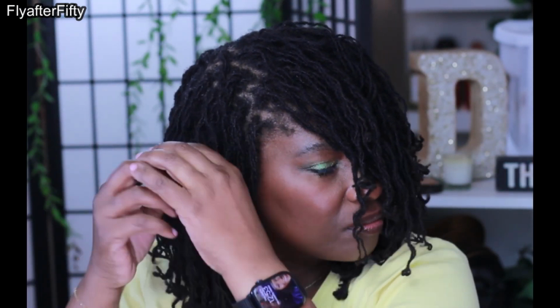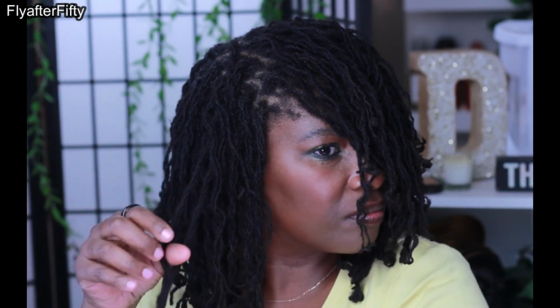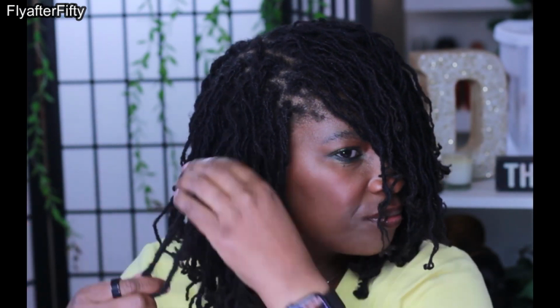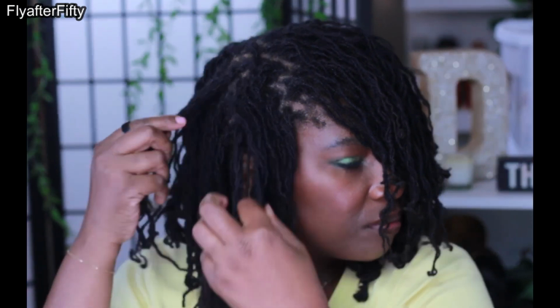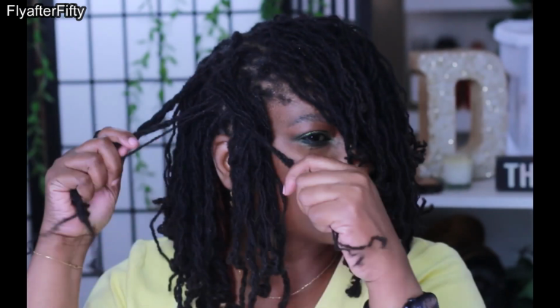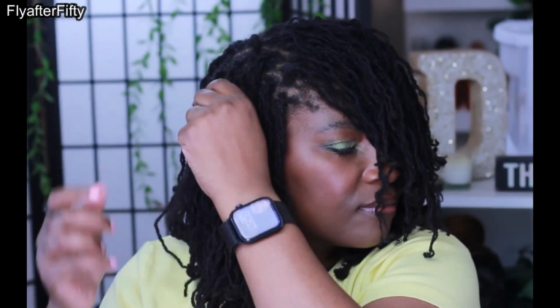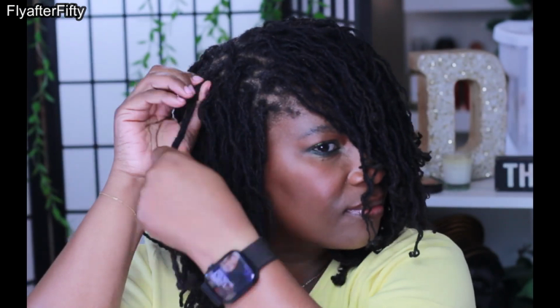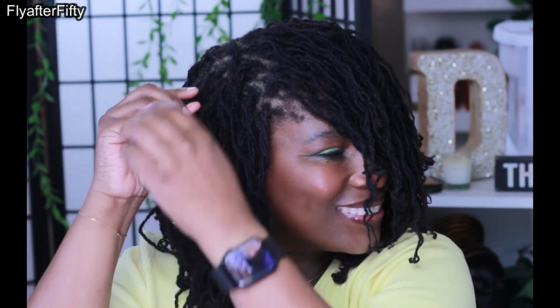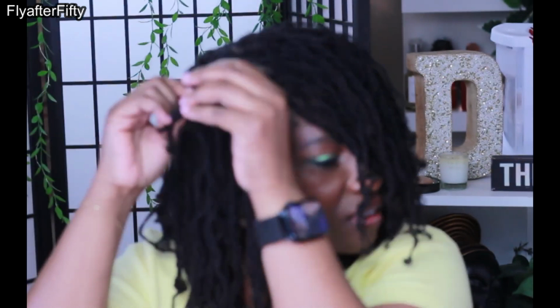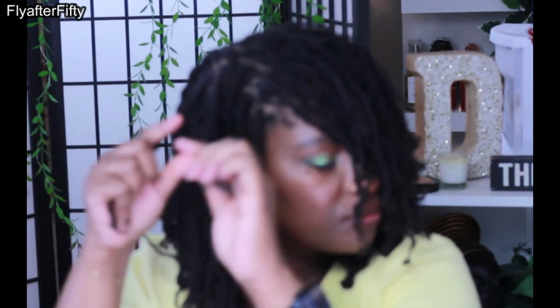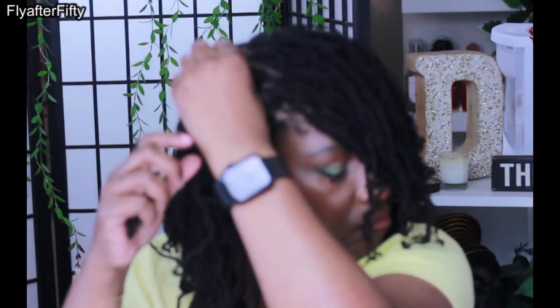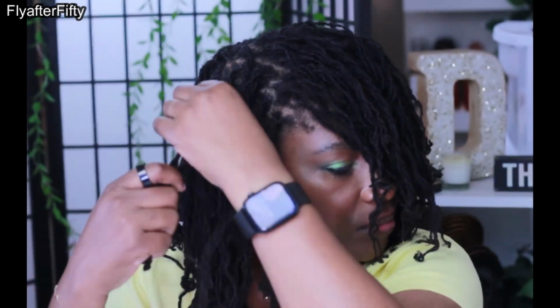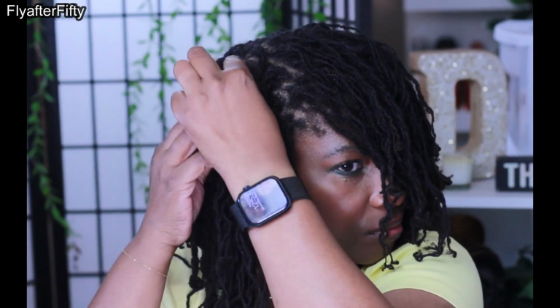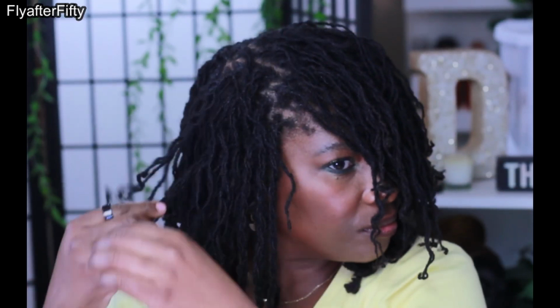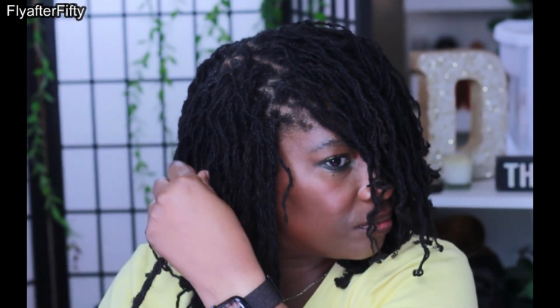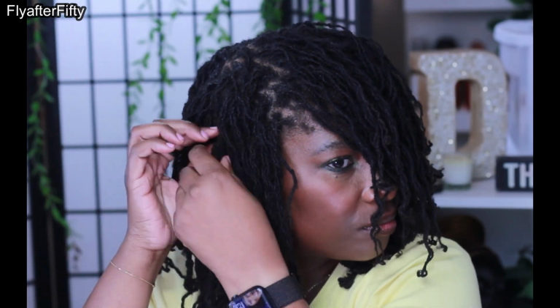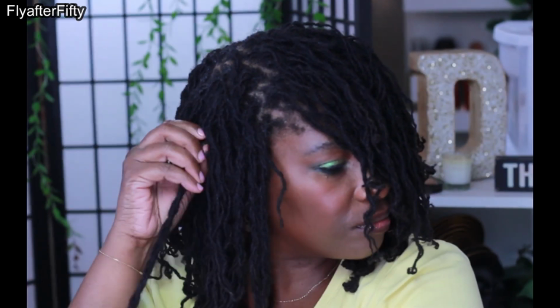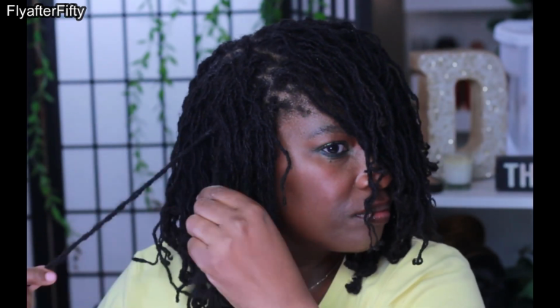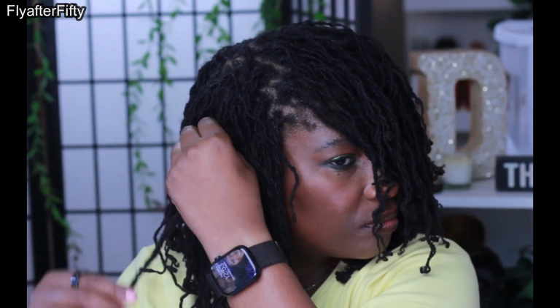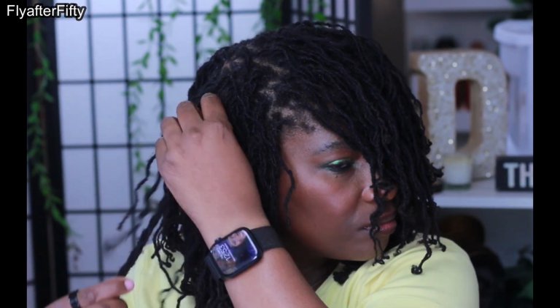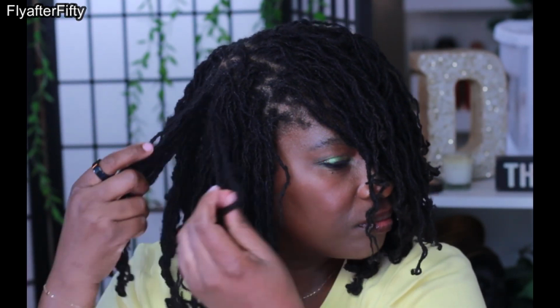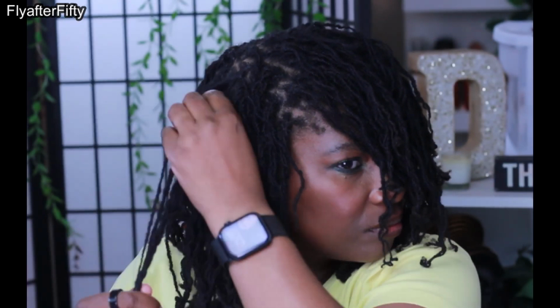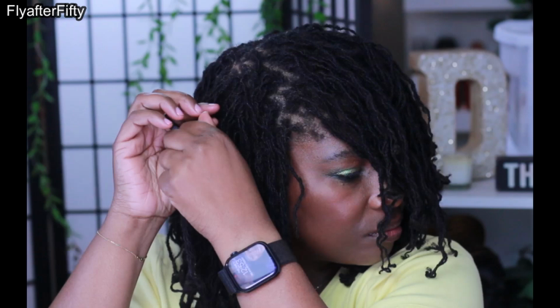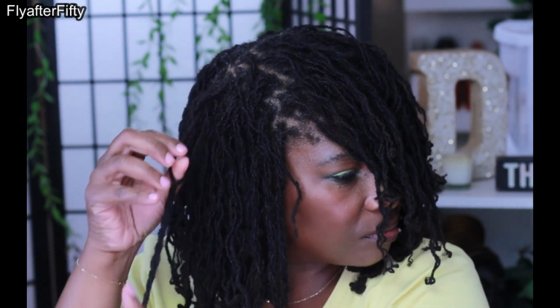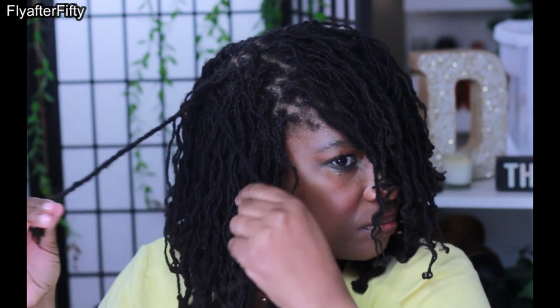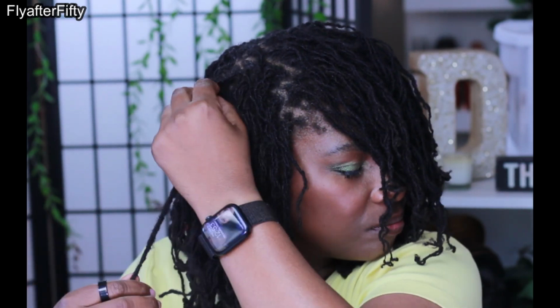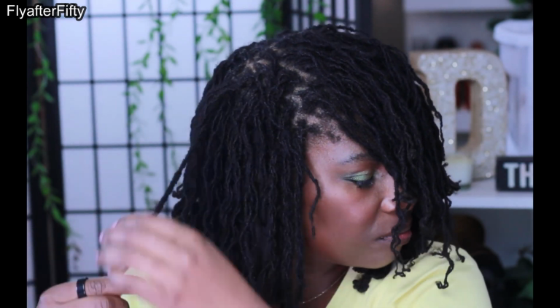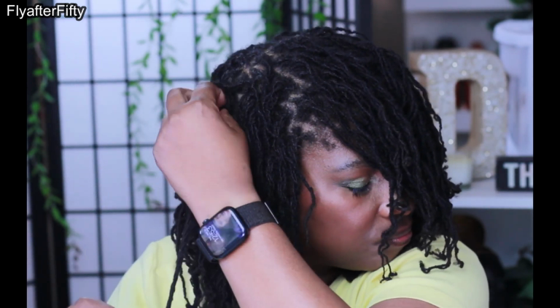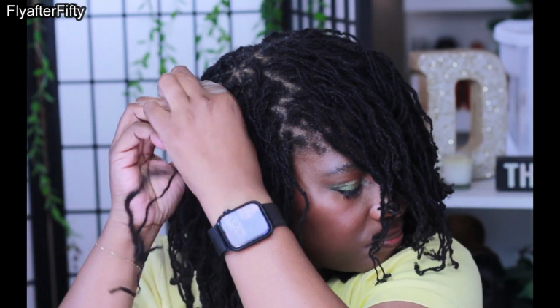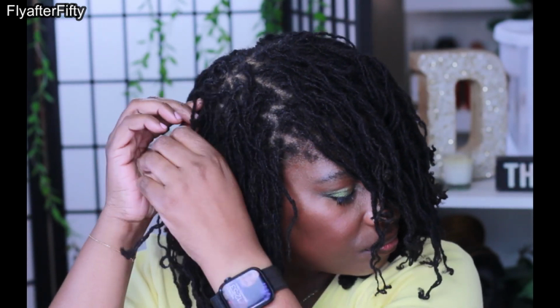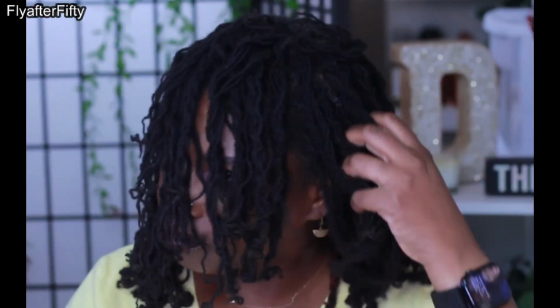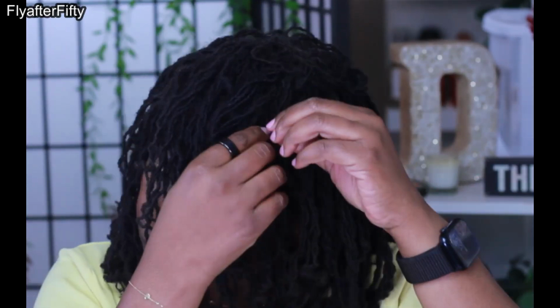Now I'm just untwisting my hair. It takes a while because I have a lot of twists in there, so that's what I'm doing — taking it out. And when I'm done, what you will see in this video is one of my new favorite styles.